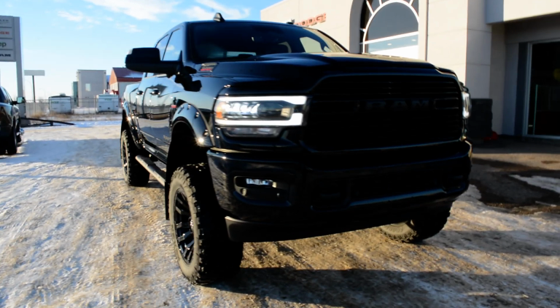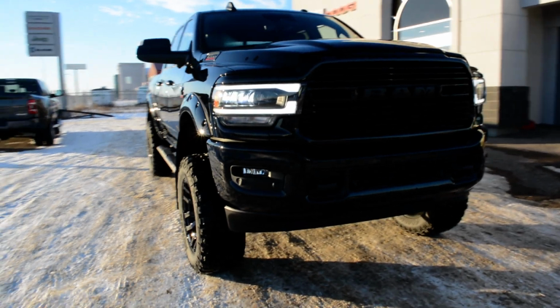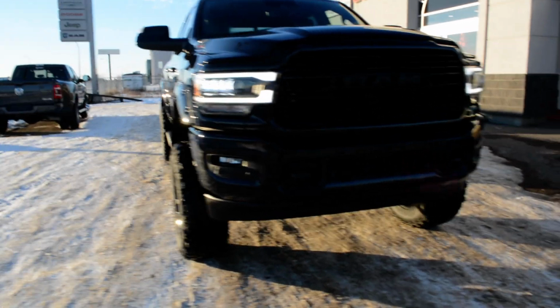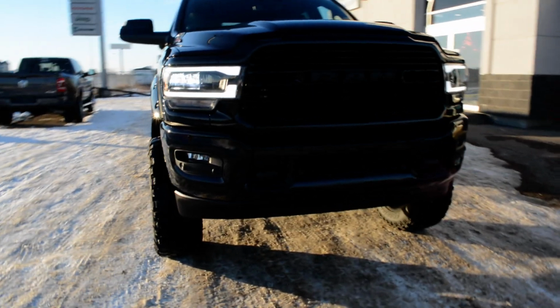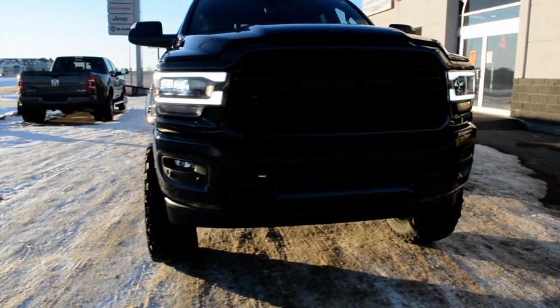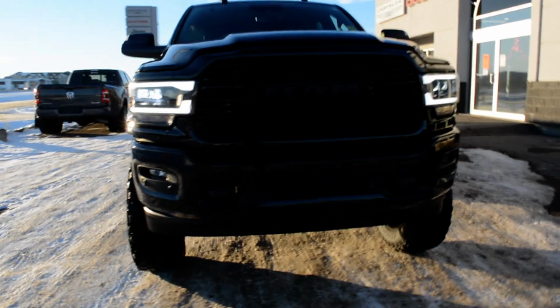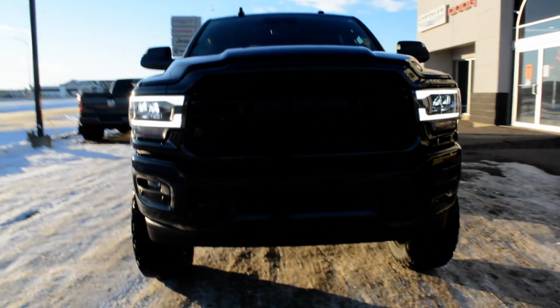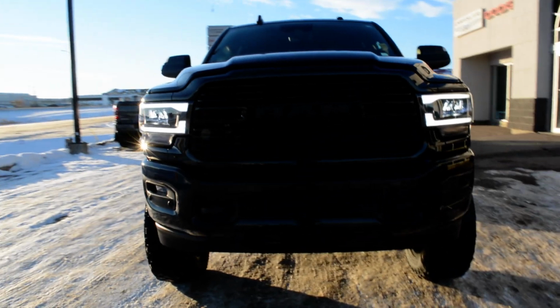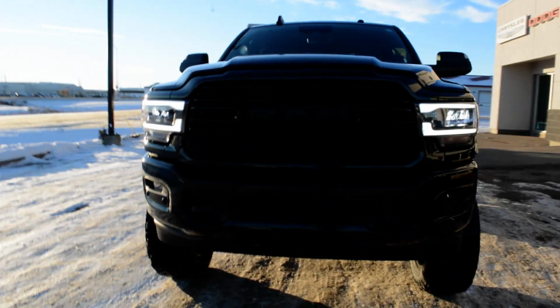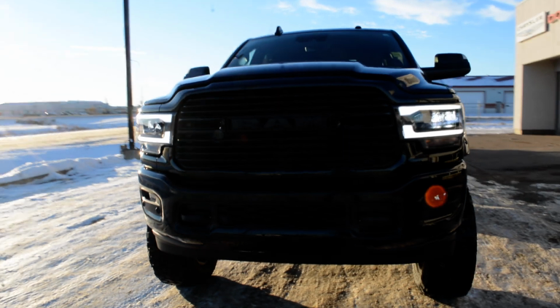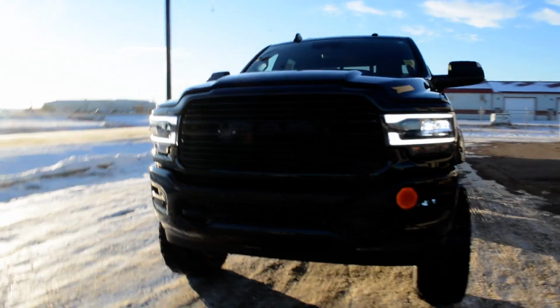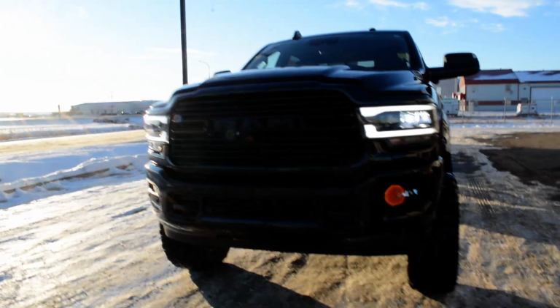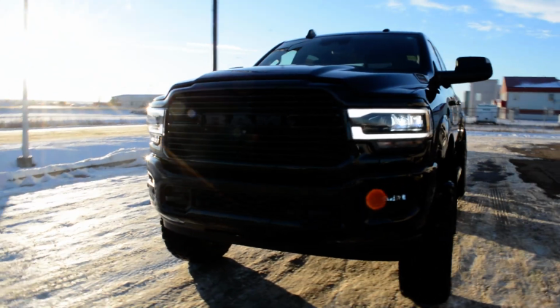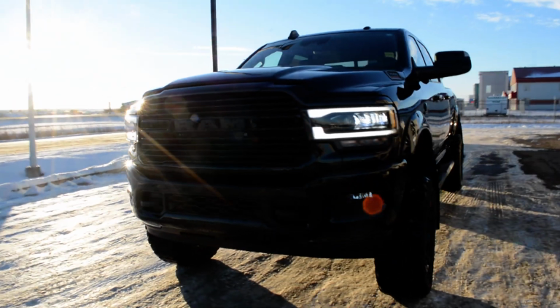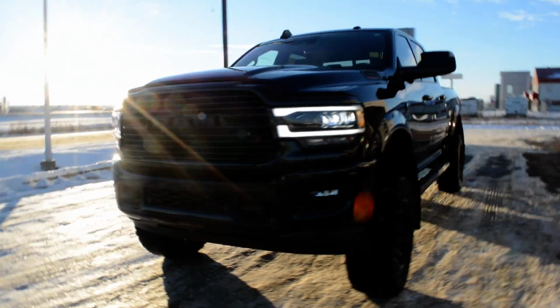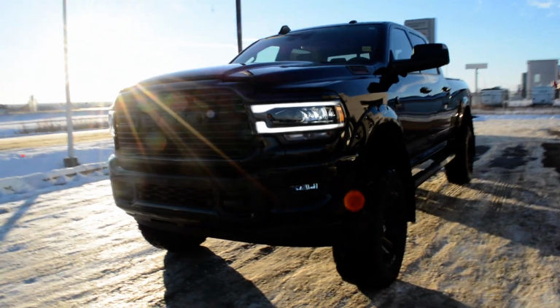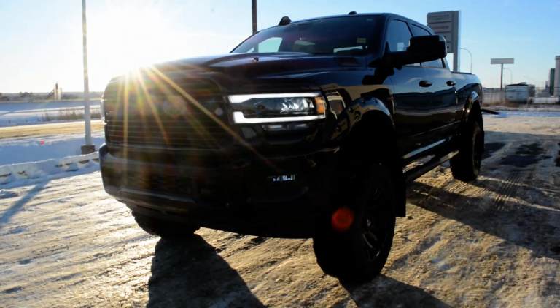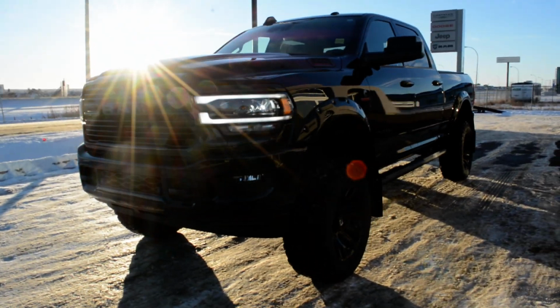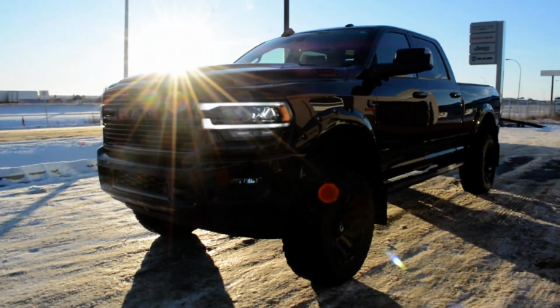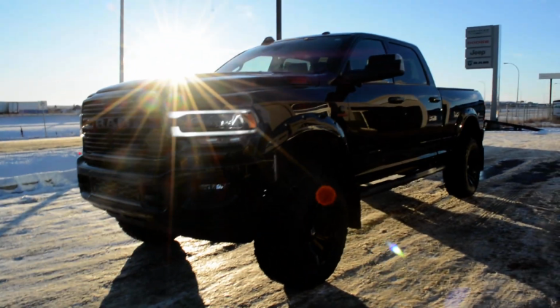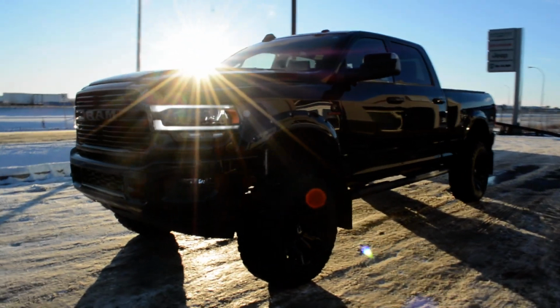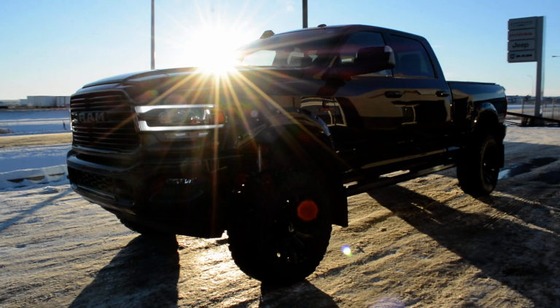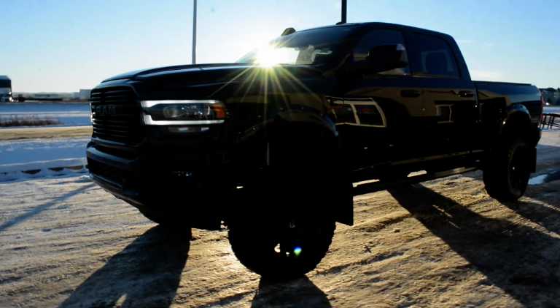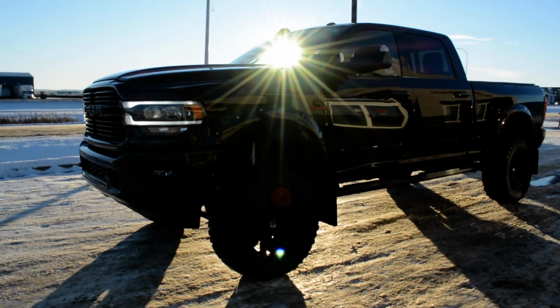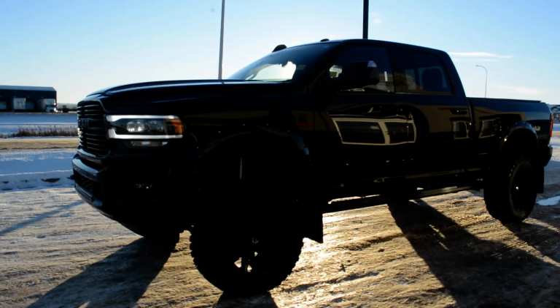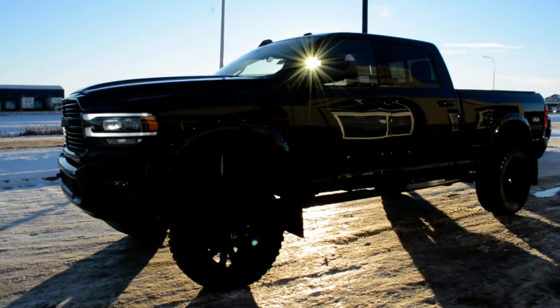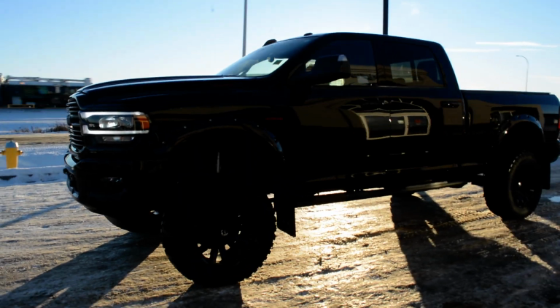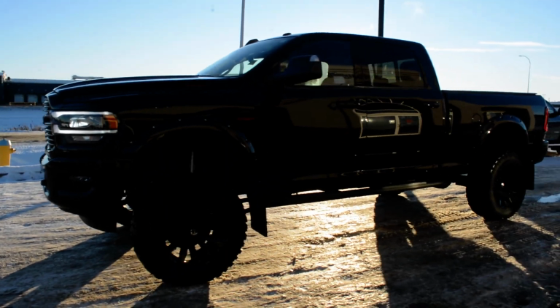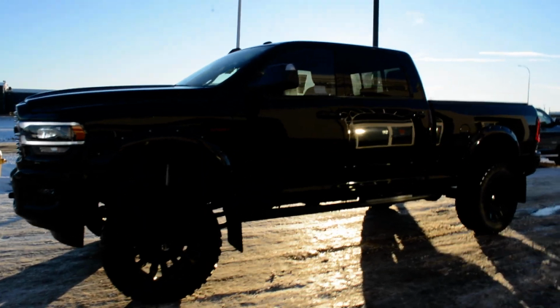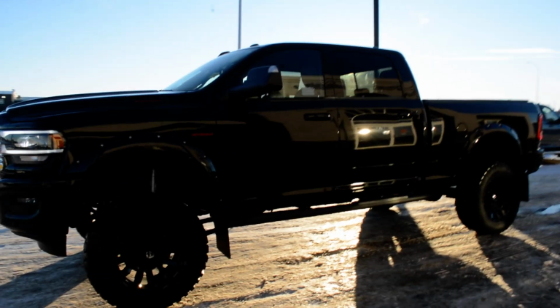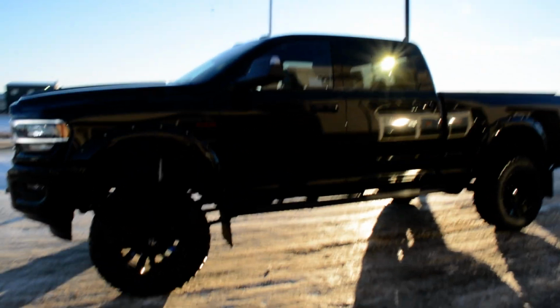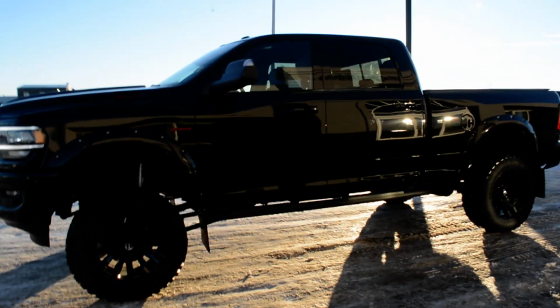Hi everybody, Brittany here over at Bonnyville Dodge. Just here to show you this 2020 Ram 3500 that we have here on the lot. I'm just going to take a quick walk around the truck today to show you some of the features and options that this specific 3500 has to offer.